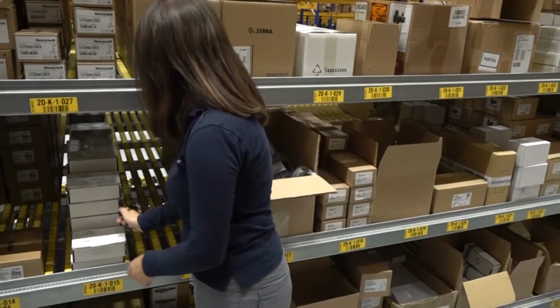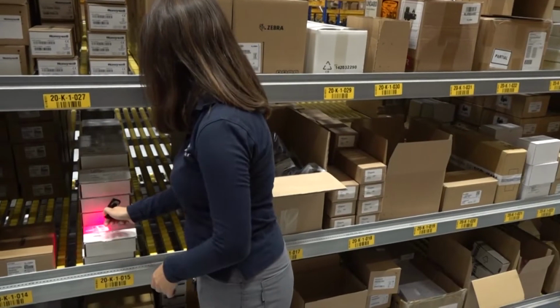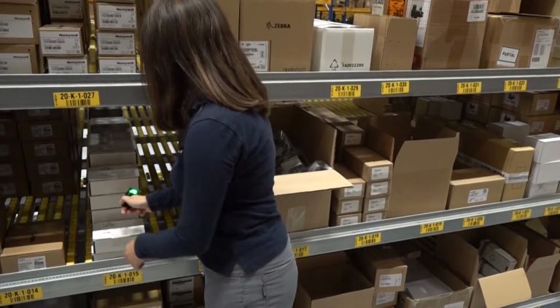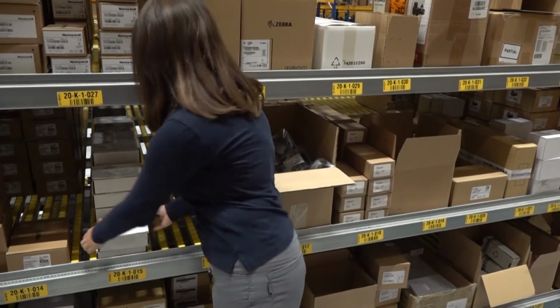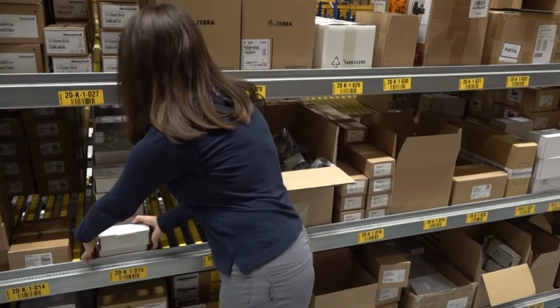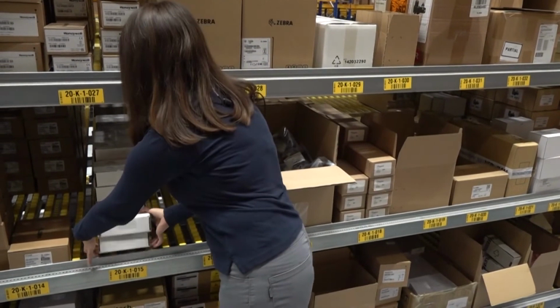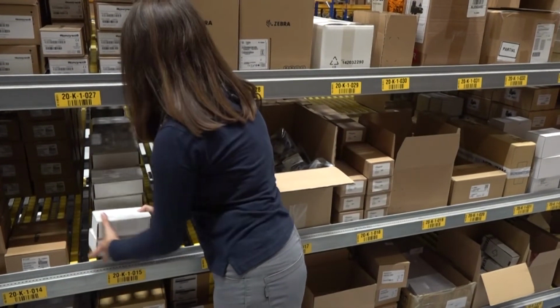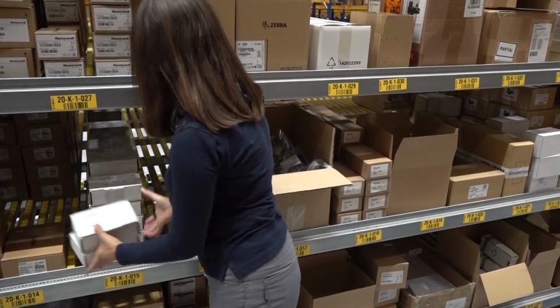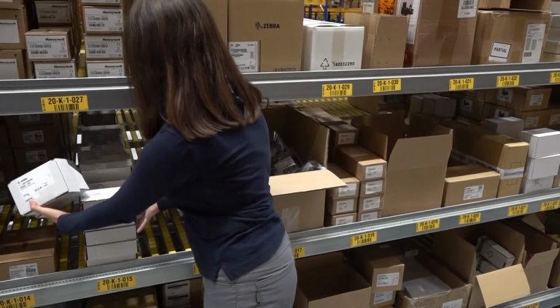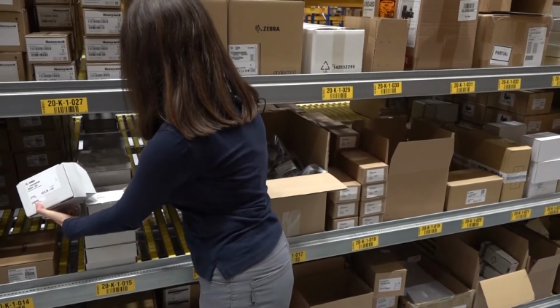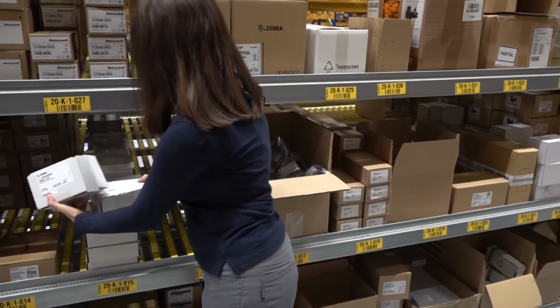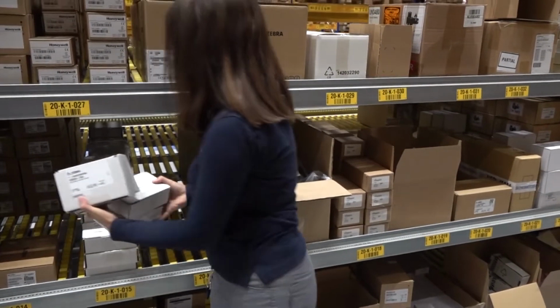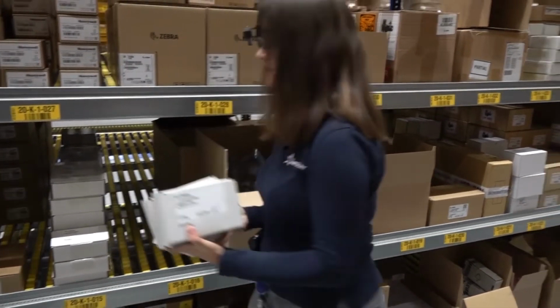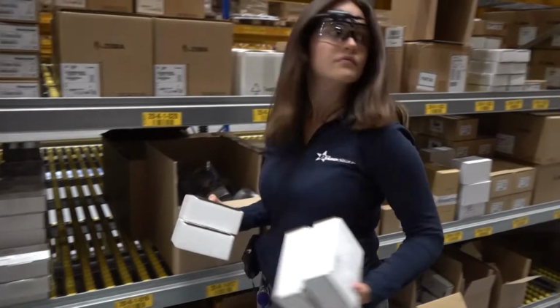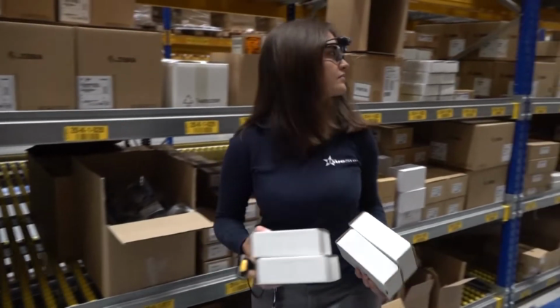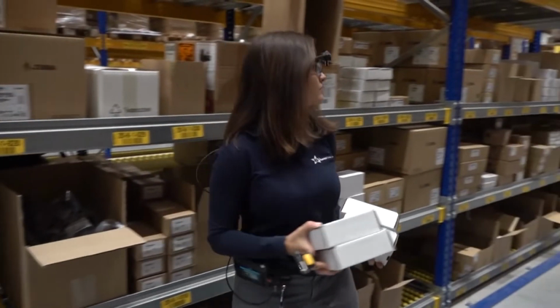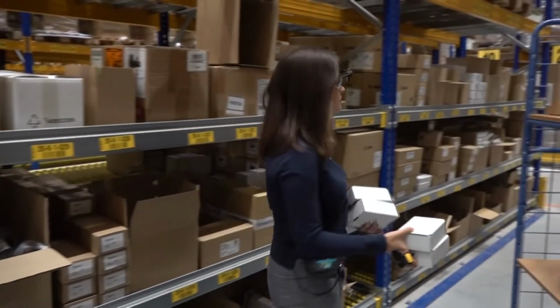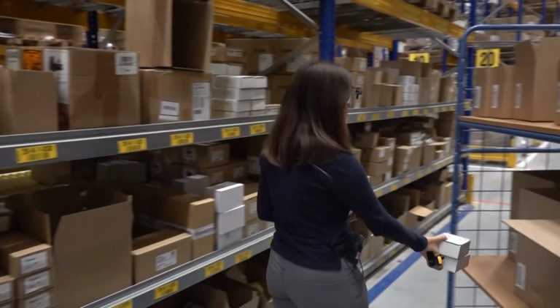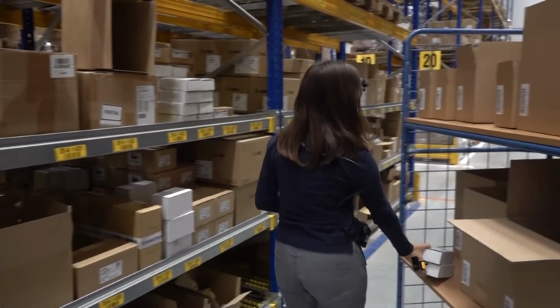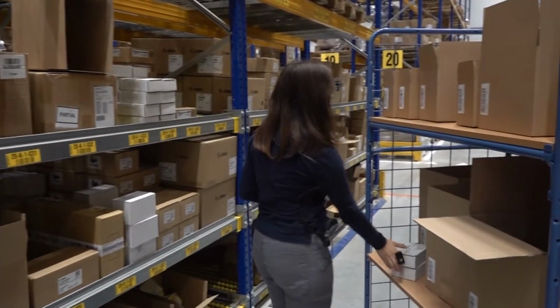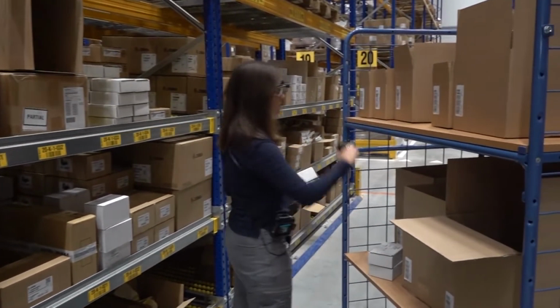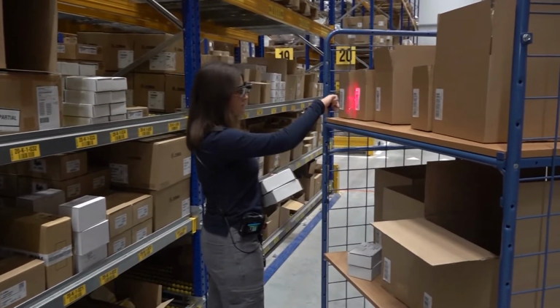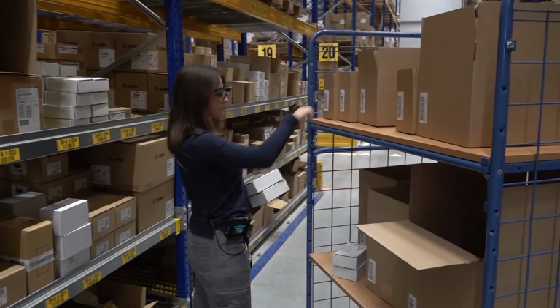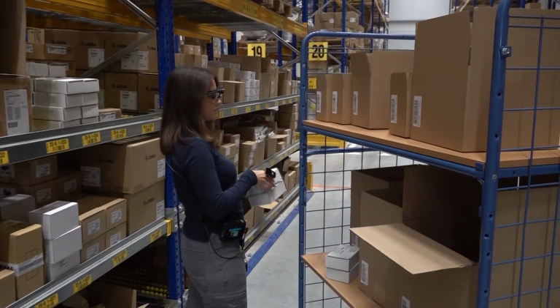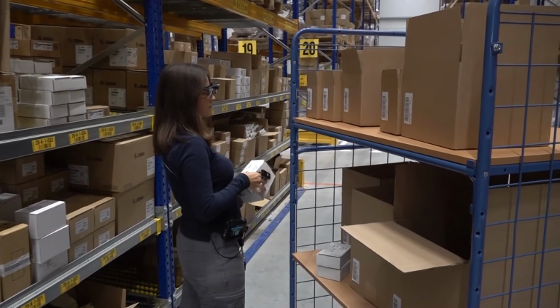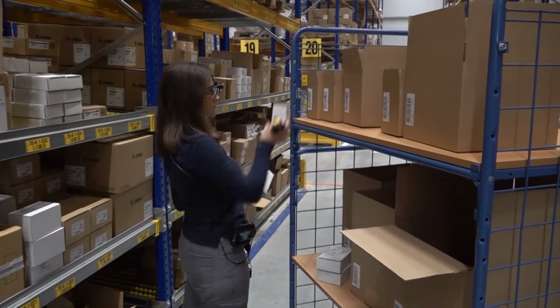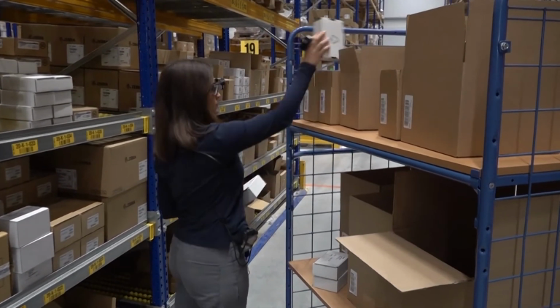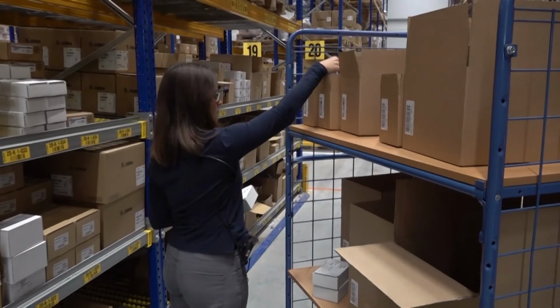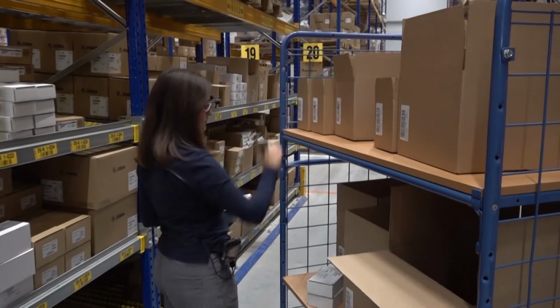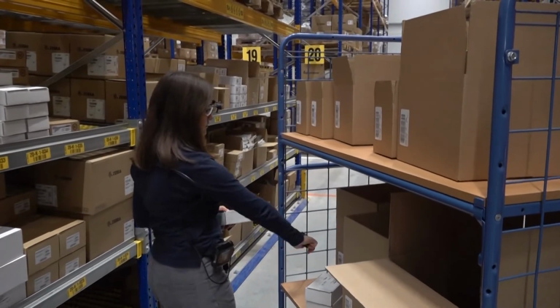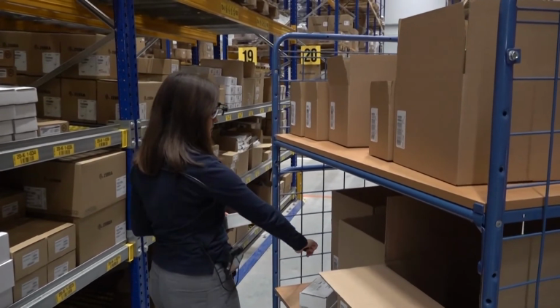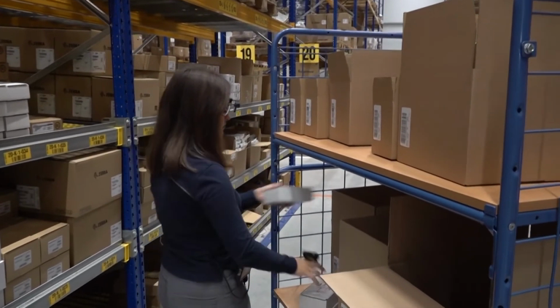What I see in the glasses is this small screen and it shows me exactly in which container I need to put the item. I just go to the location, I scan the location, I scan the item, and I just place it in the right container.